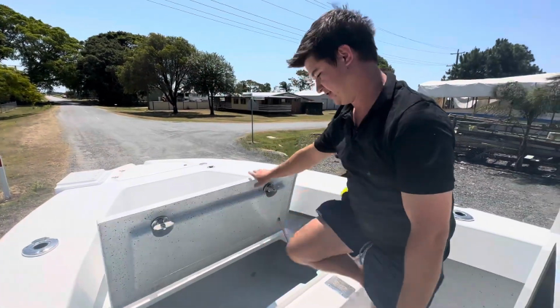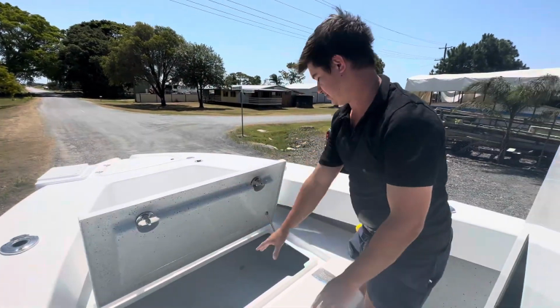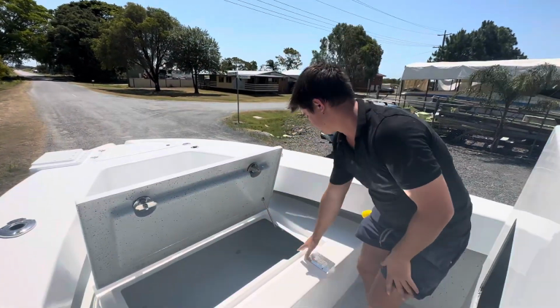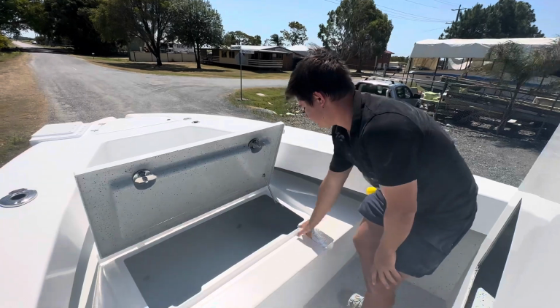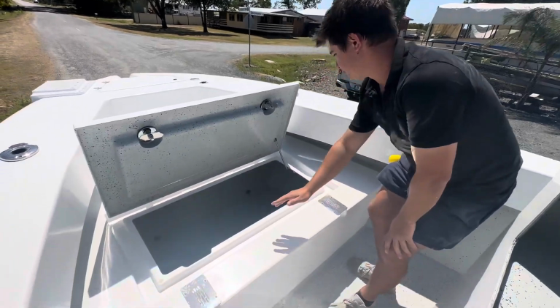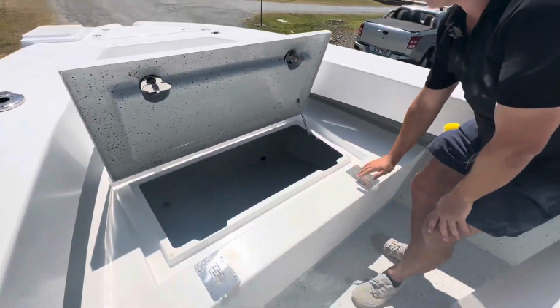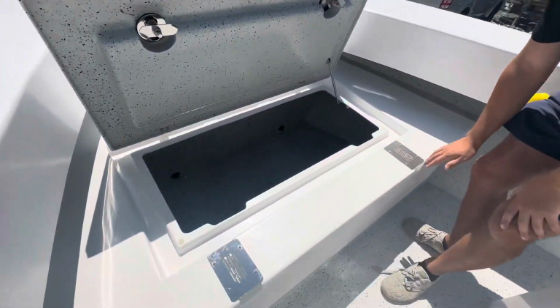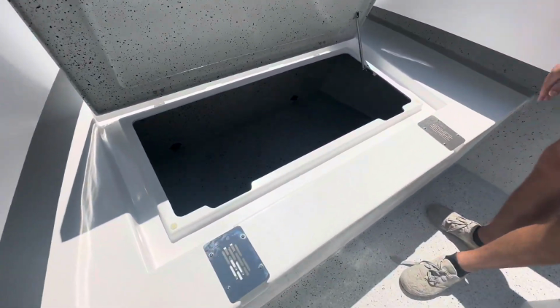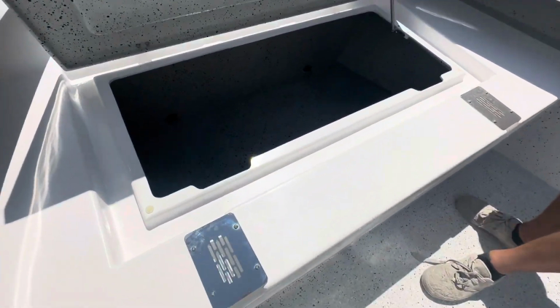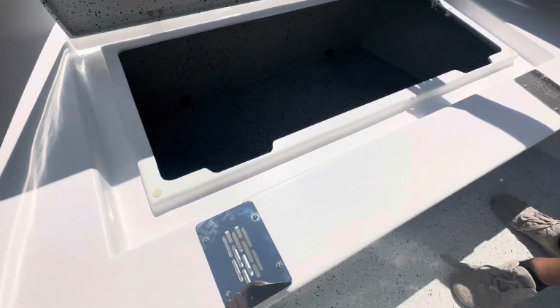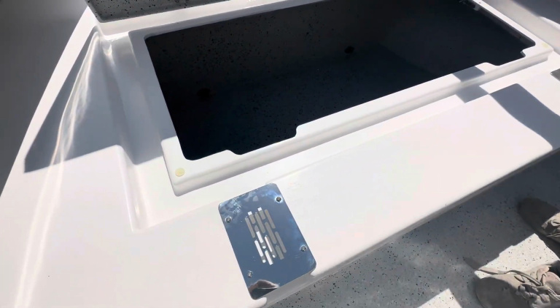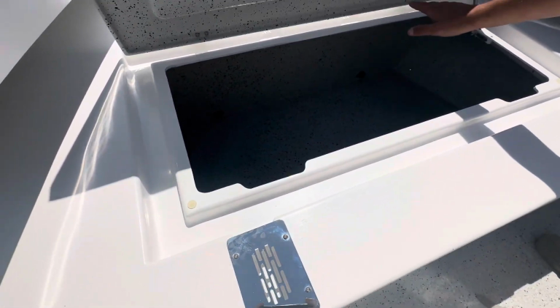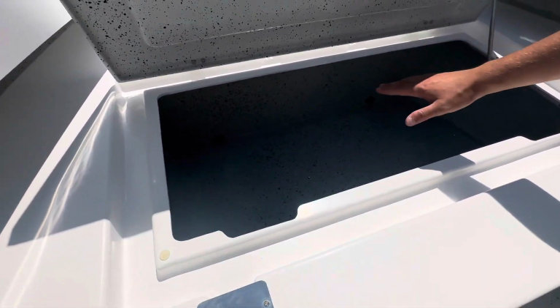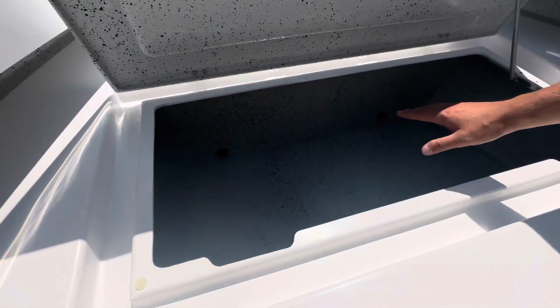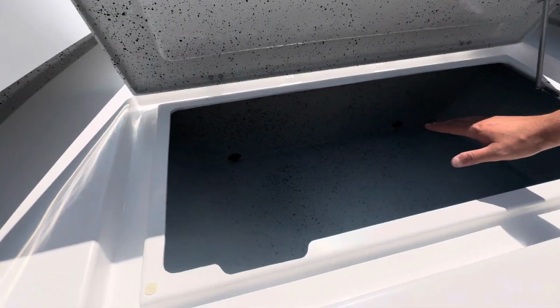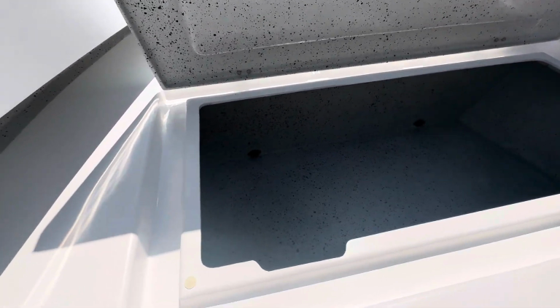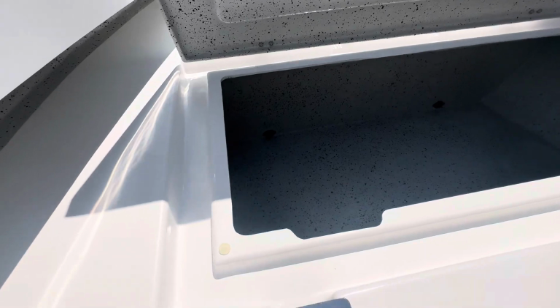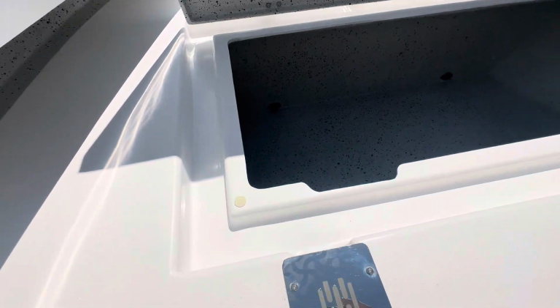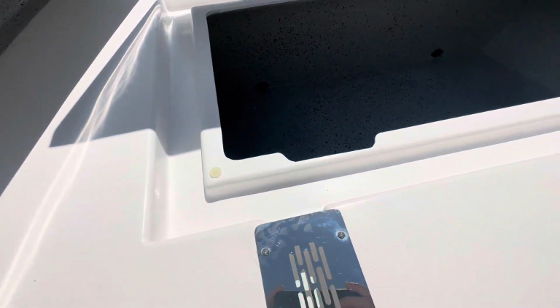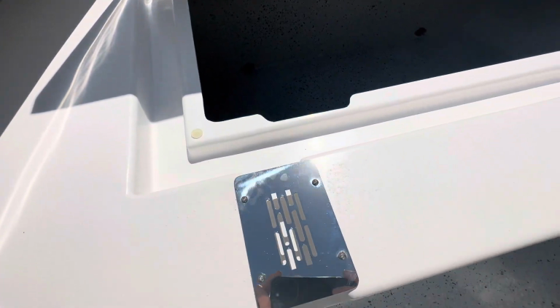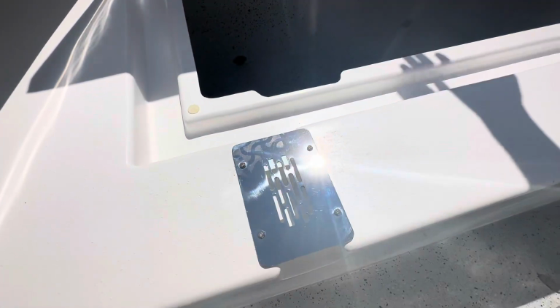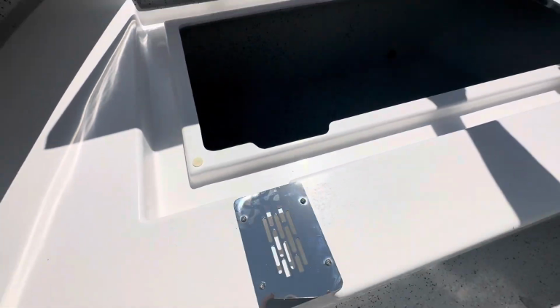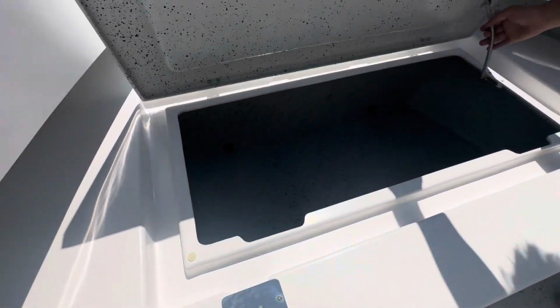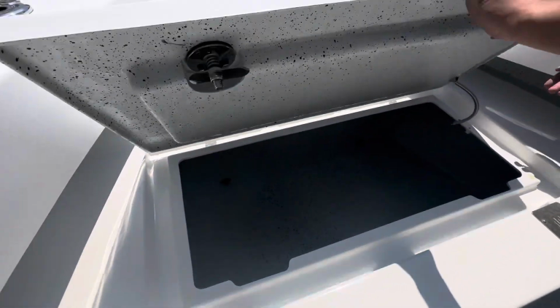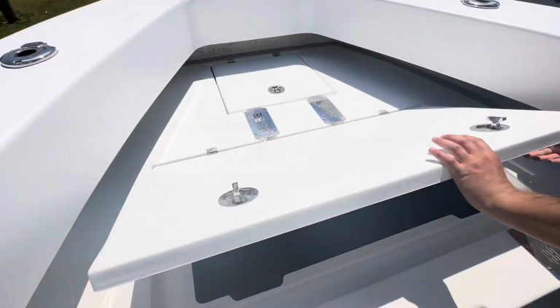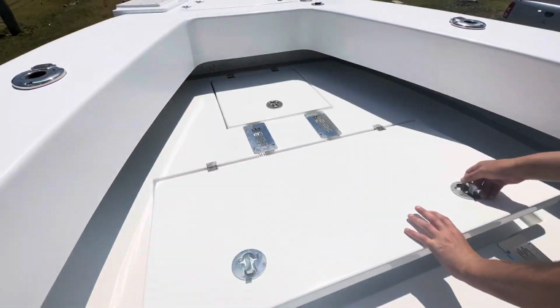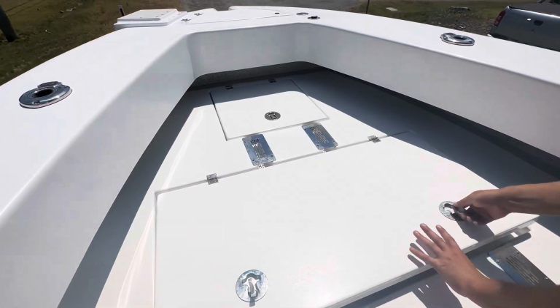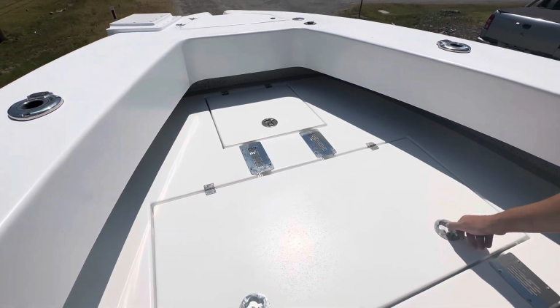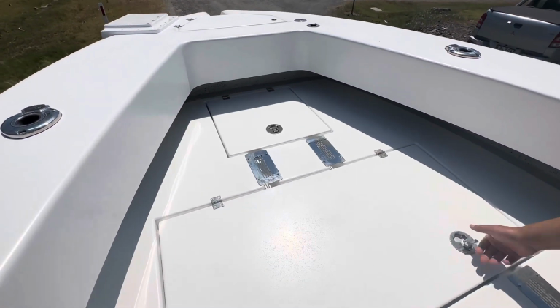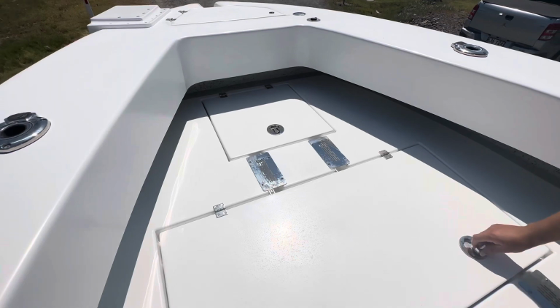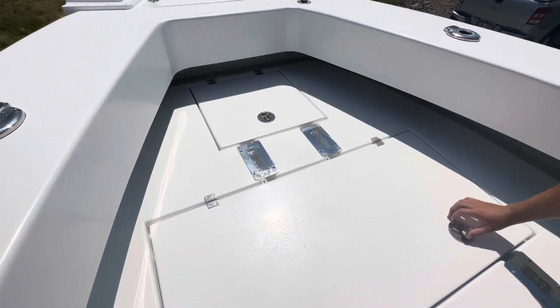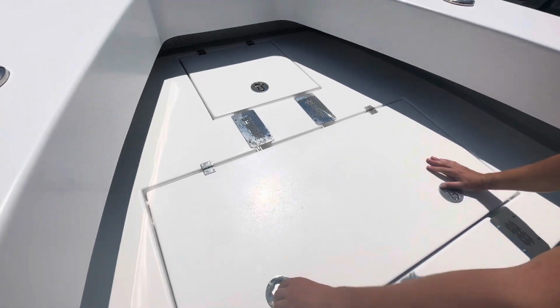Big gutters for all your water to drain away. Your front compartment drains into your rear compartment, then overboard. There's also more storage in the front, and these all lock down nicely.